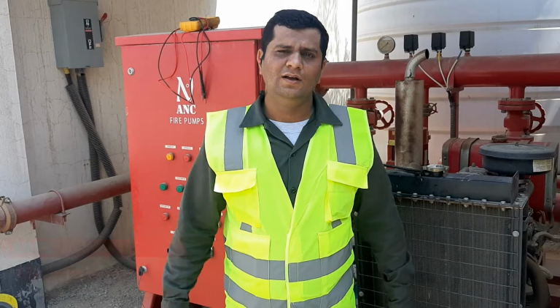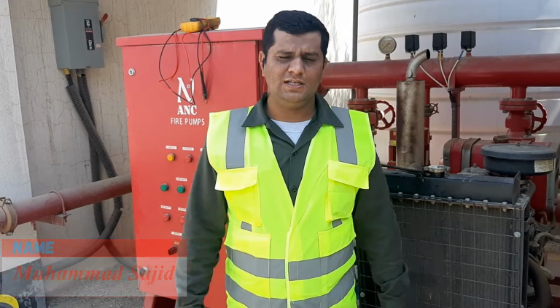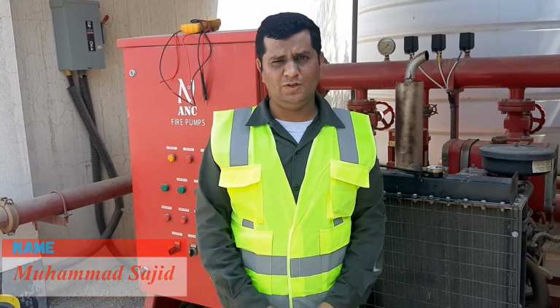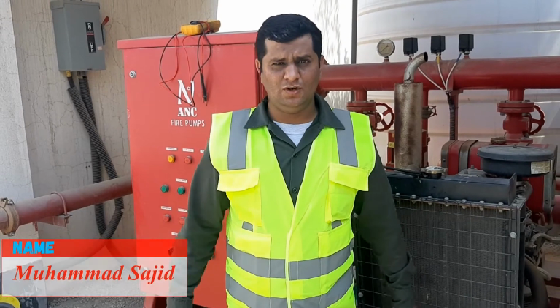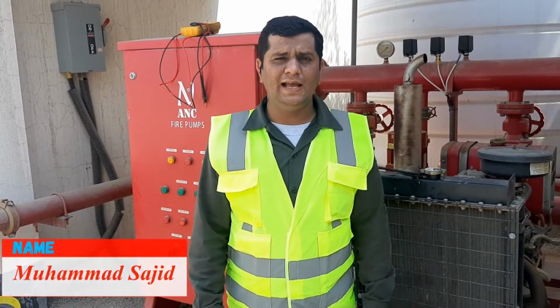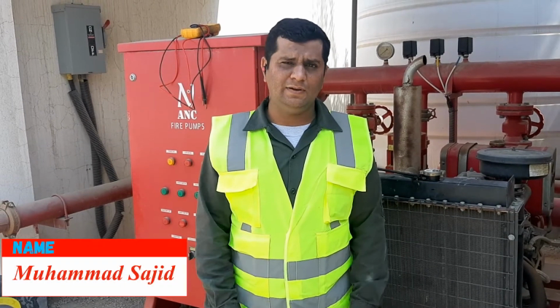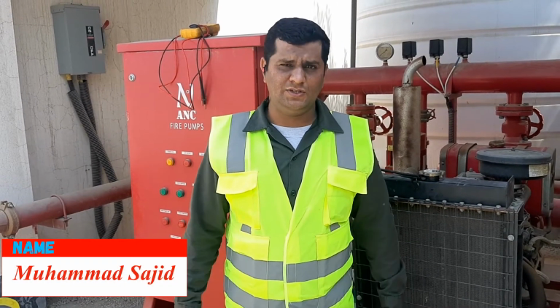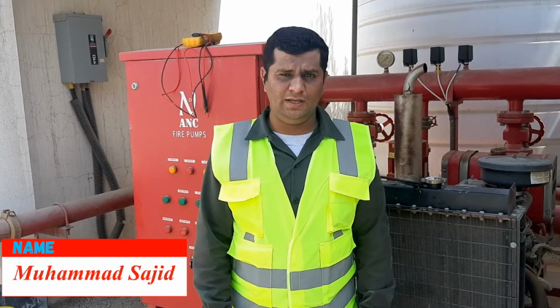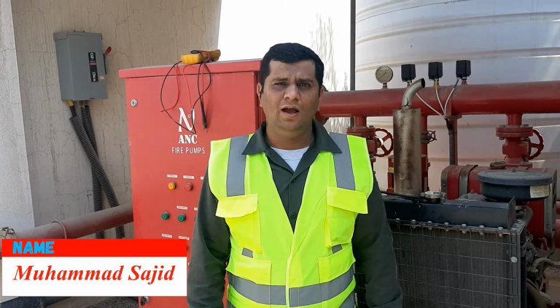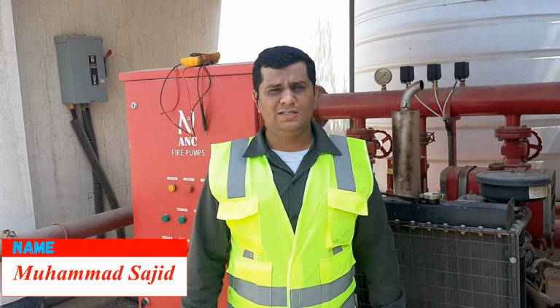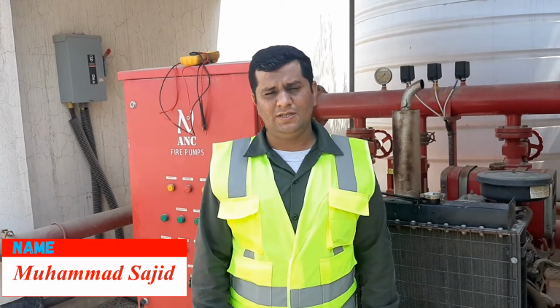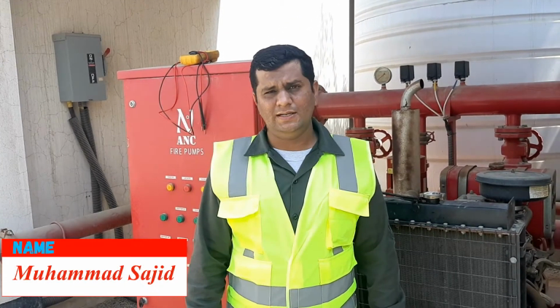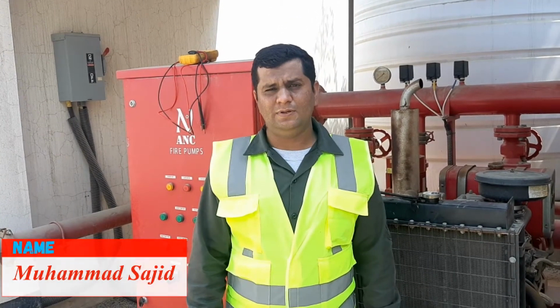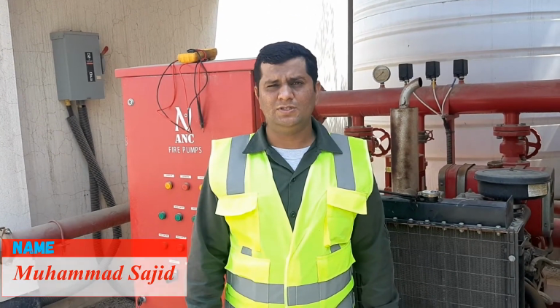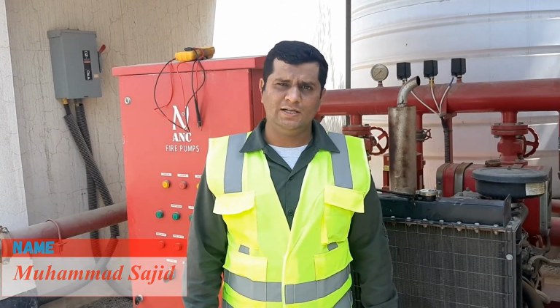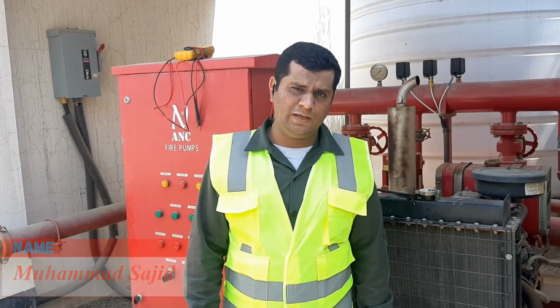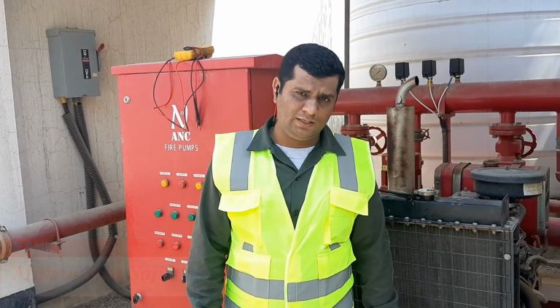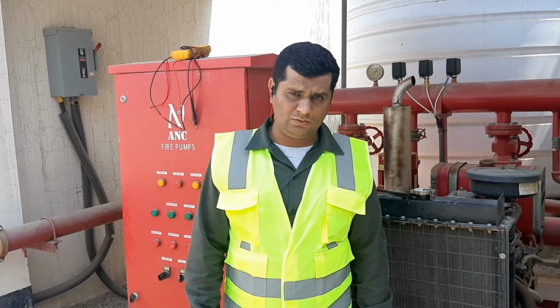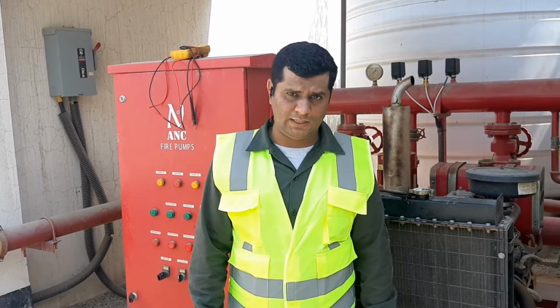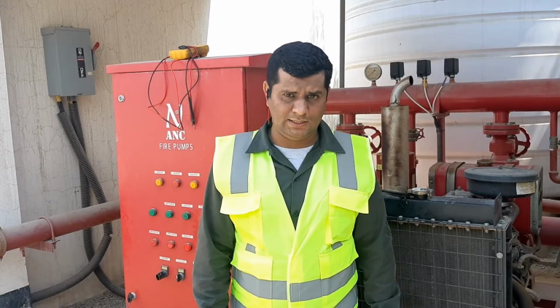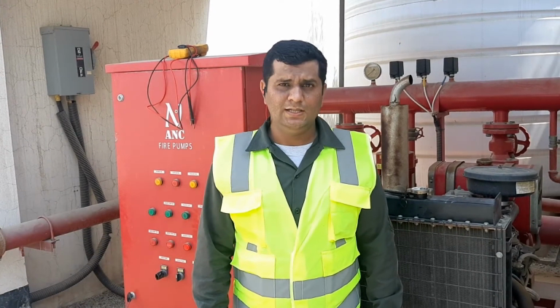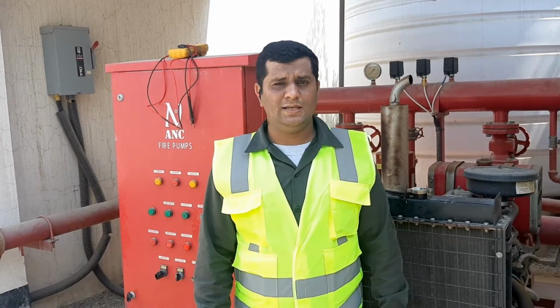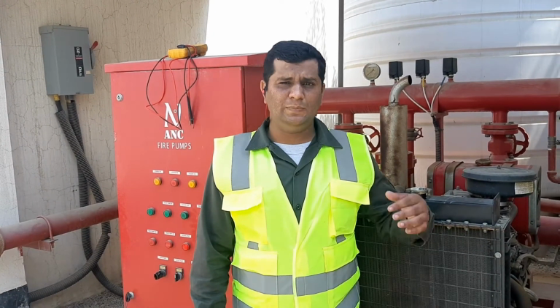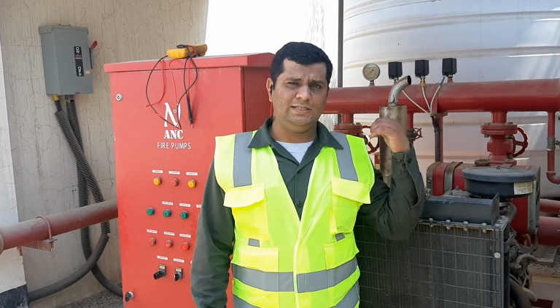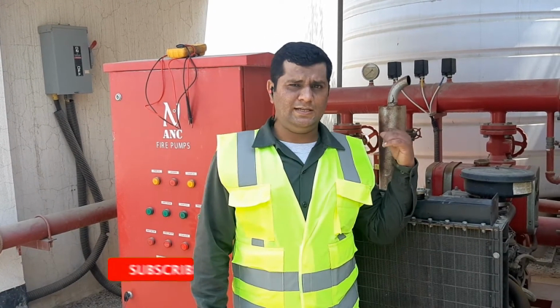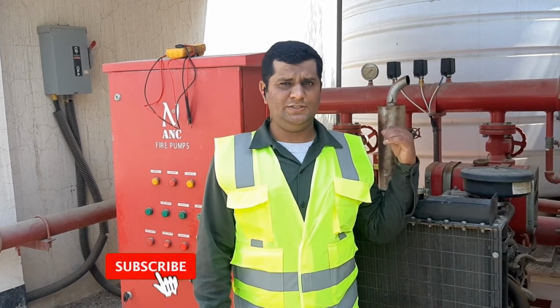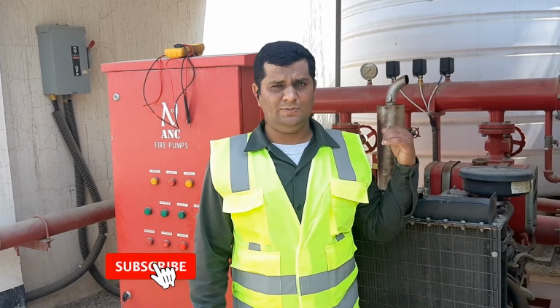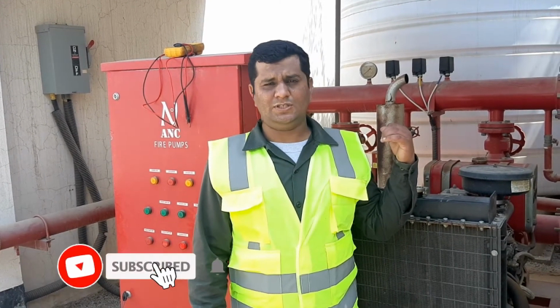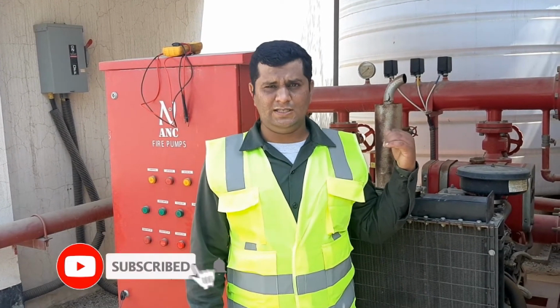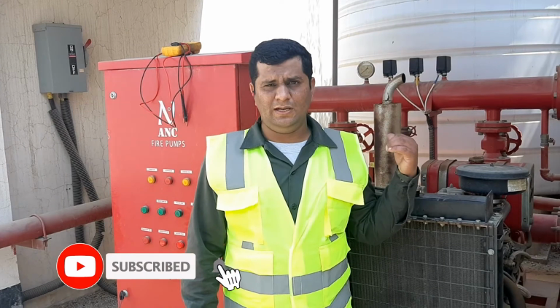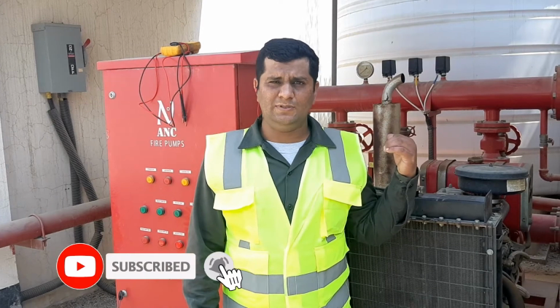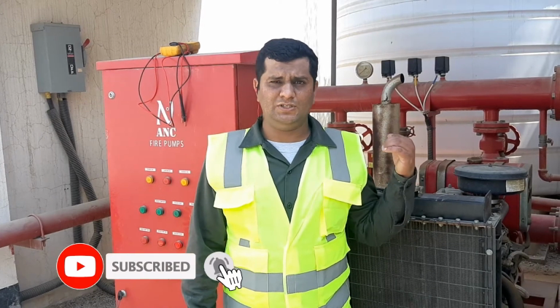Hello friends, I hope that you will be curious. Today we will learn how to start the diesel pump. Before starting the pump, what do you need to check? As you can see, I am showing a diesel engine. We will start the pump and share it with you.